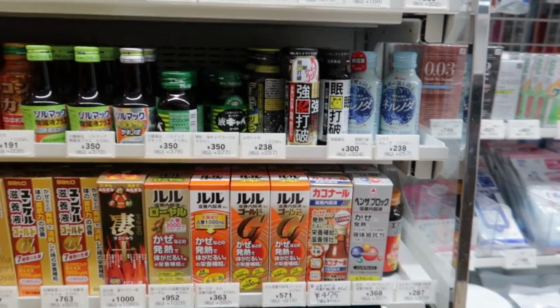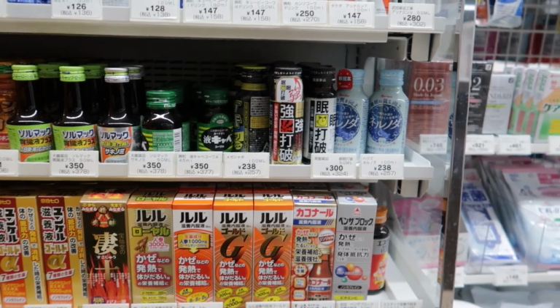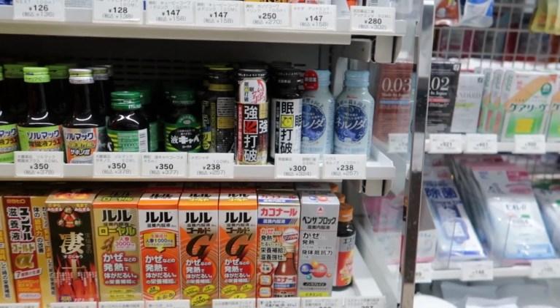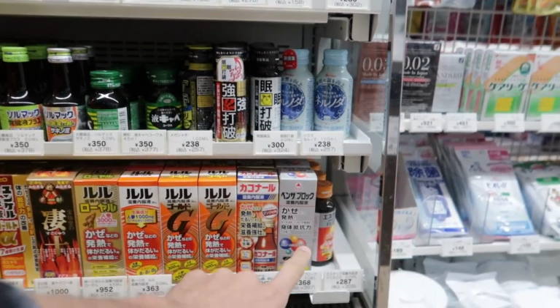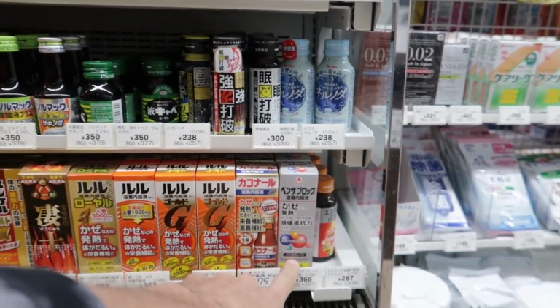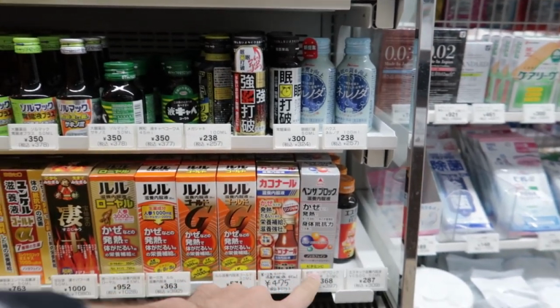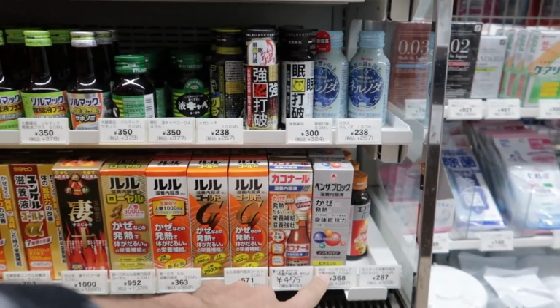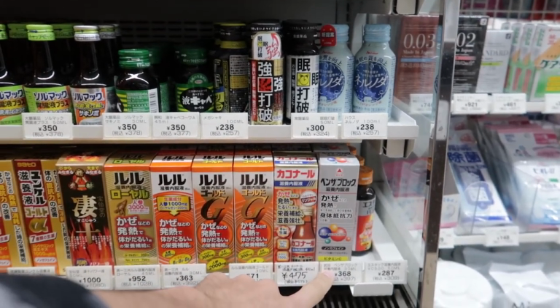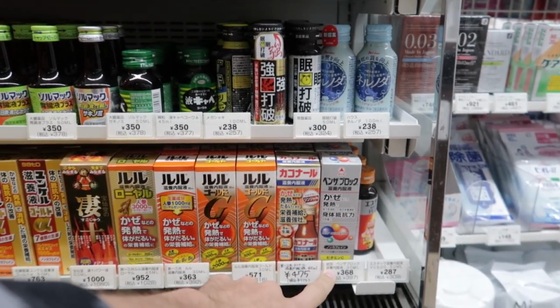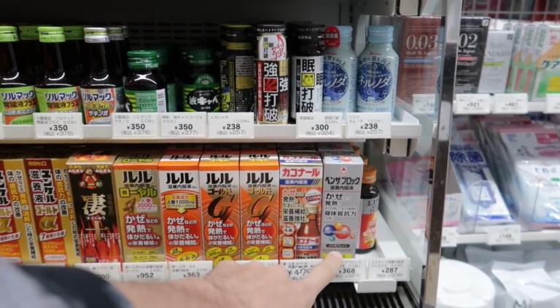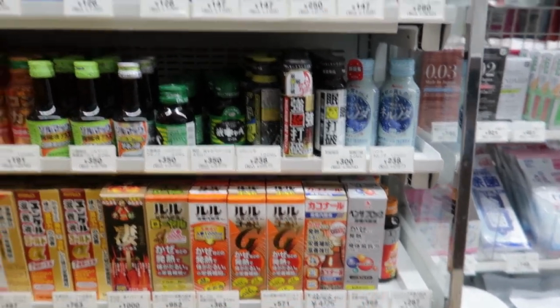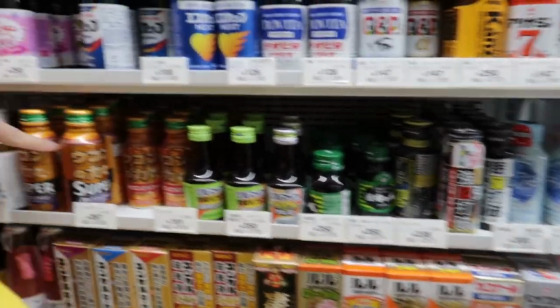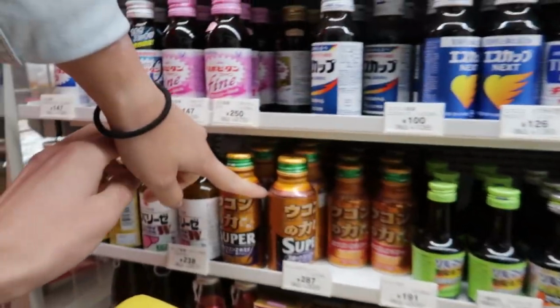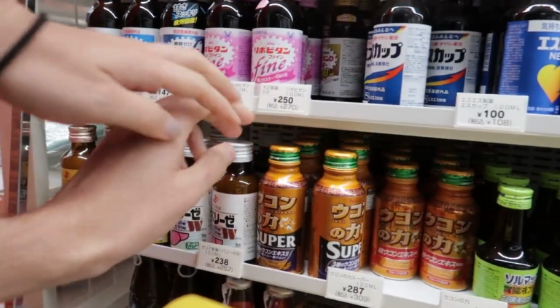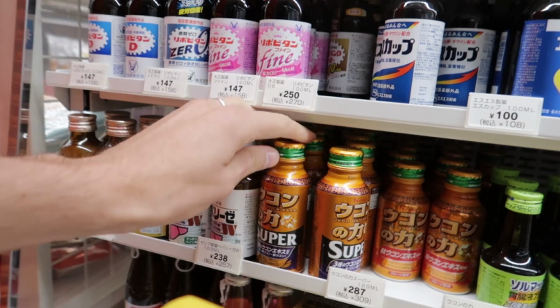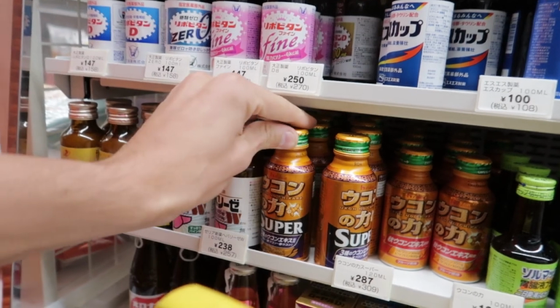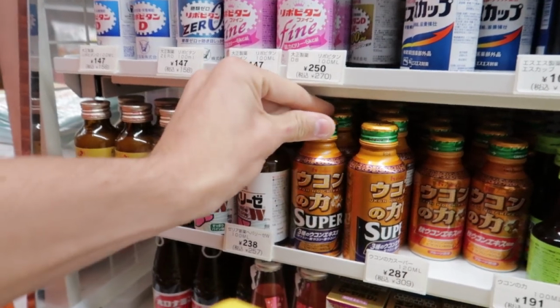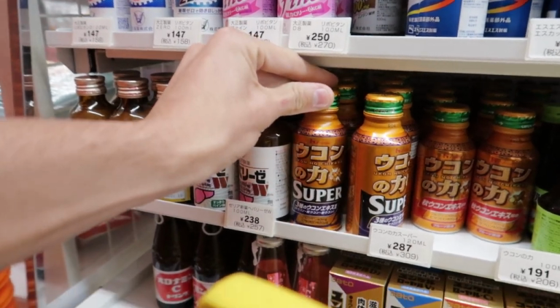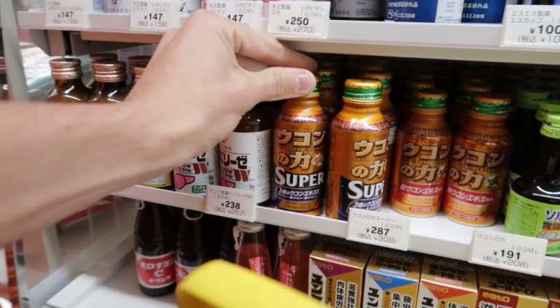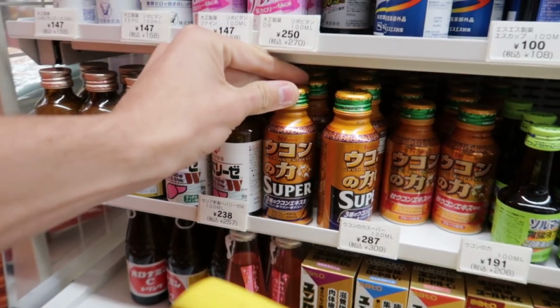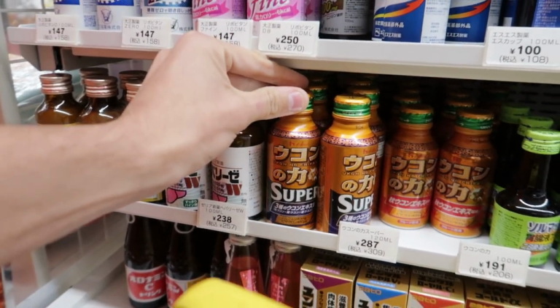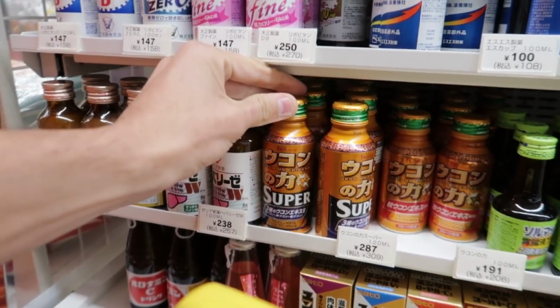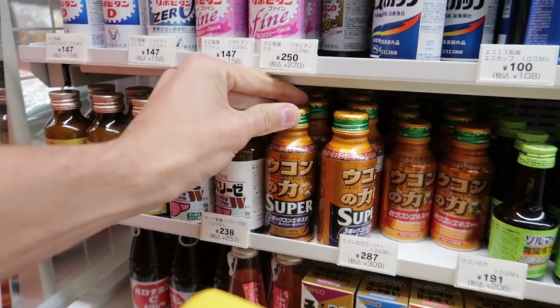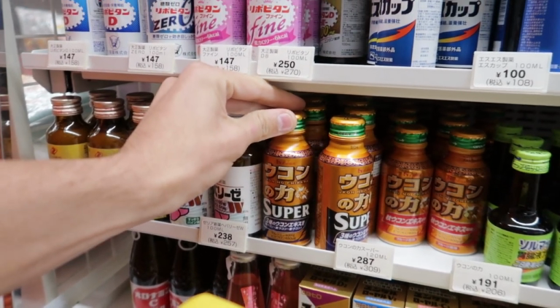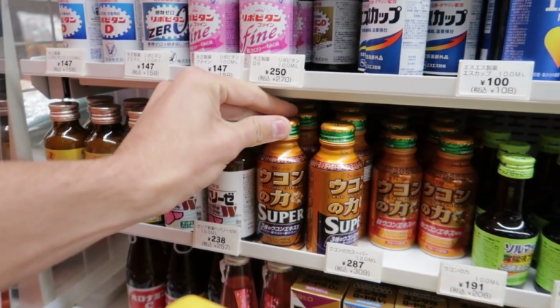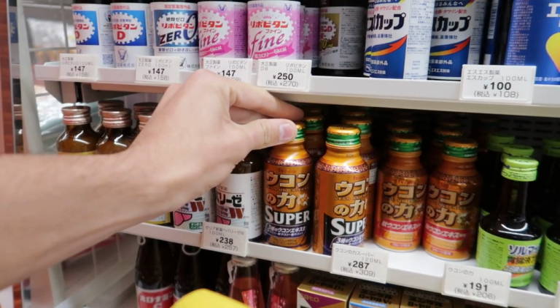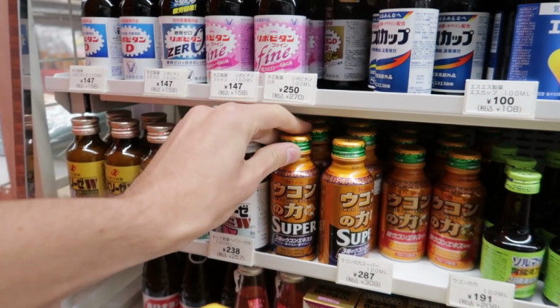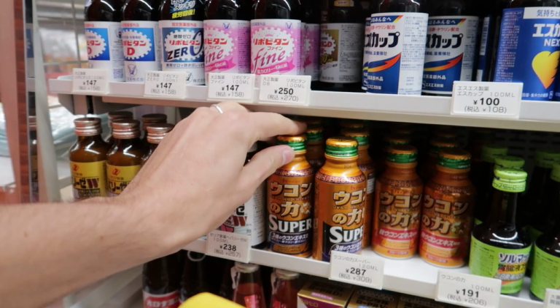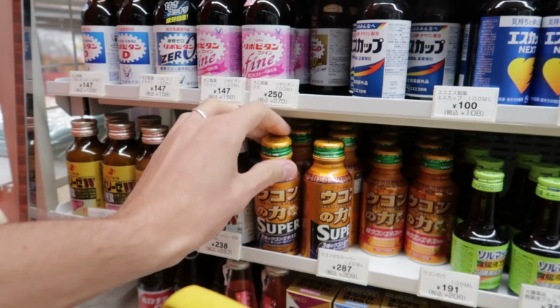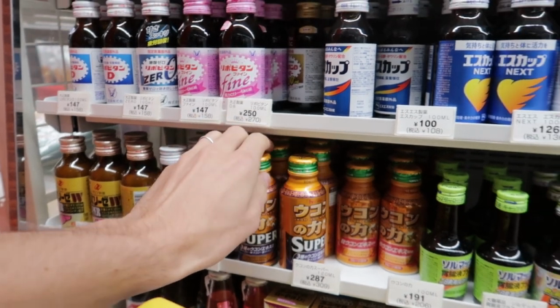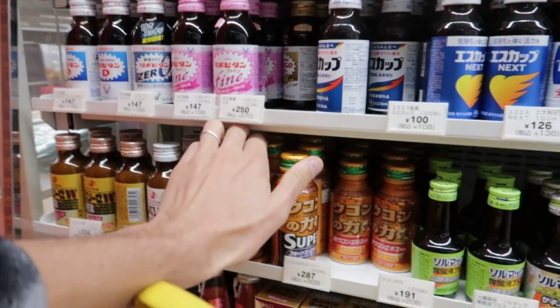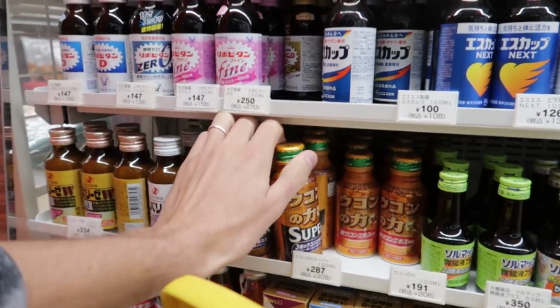There's a self-medication section here. There it is — this thing here, if you take that it'll make your hangover disappear.